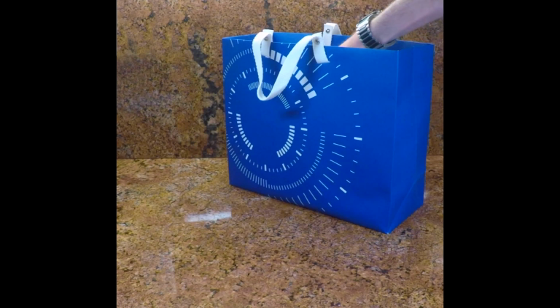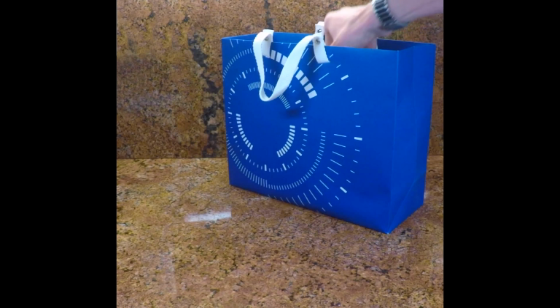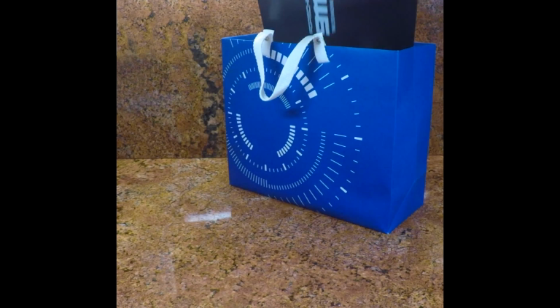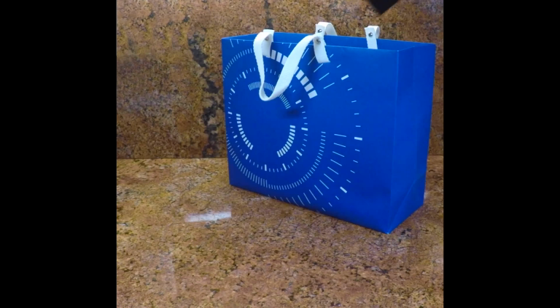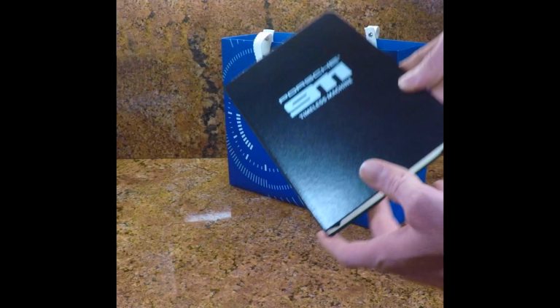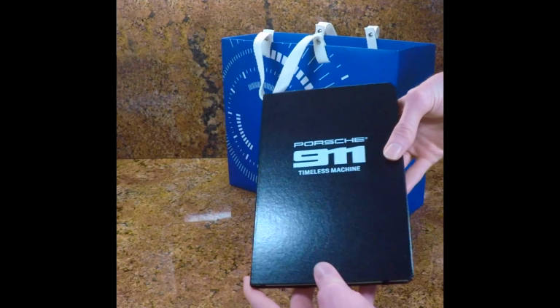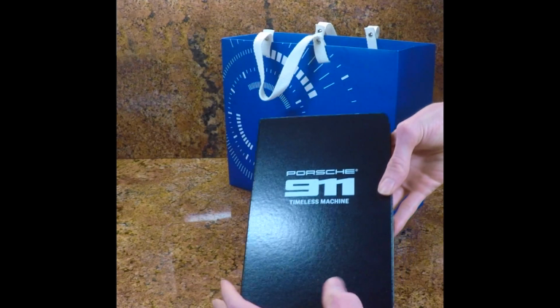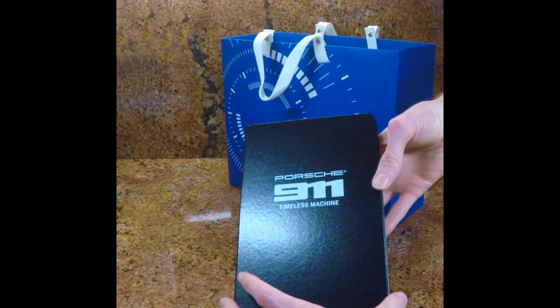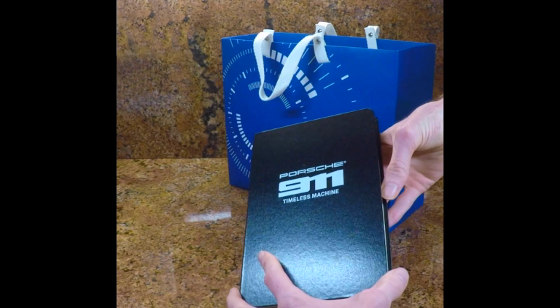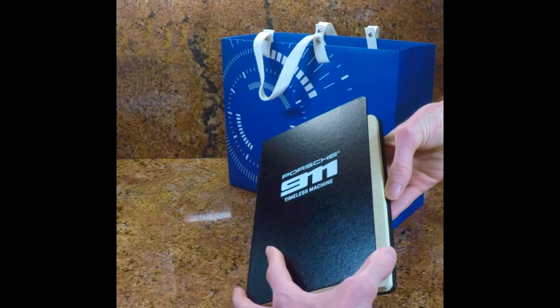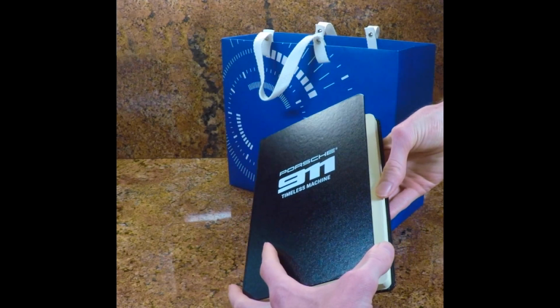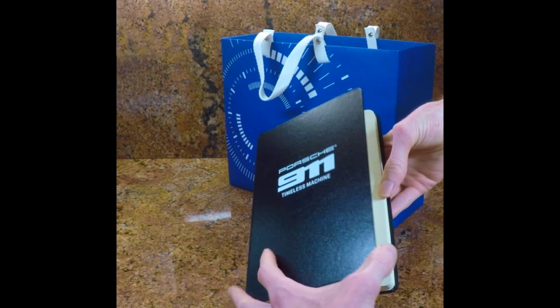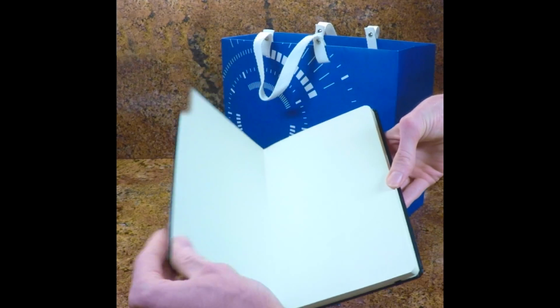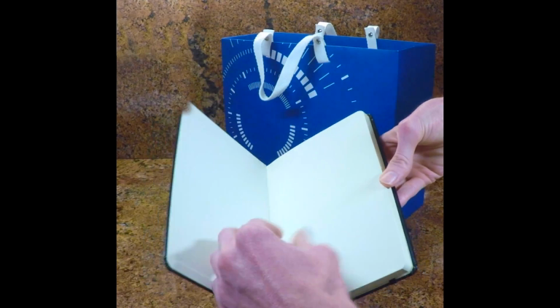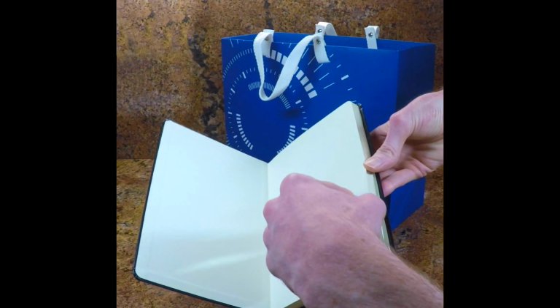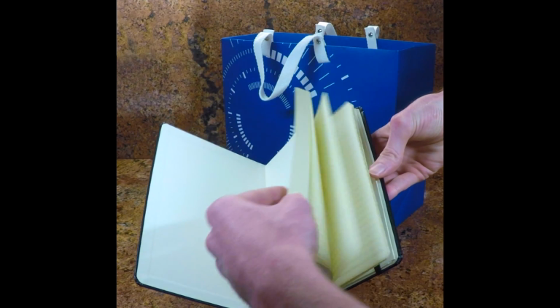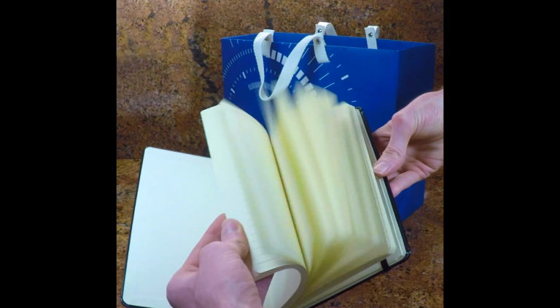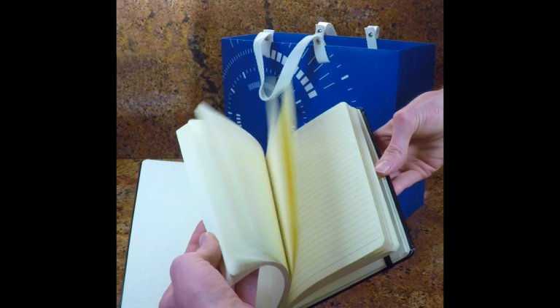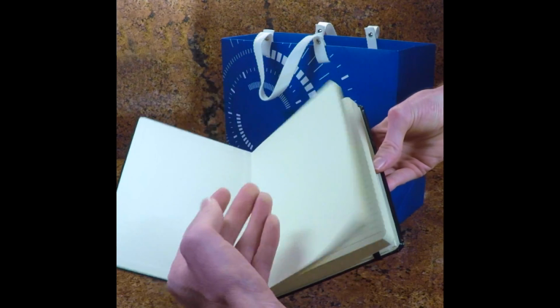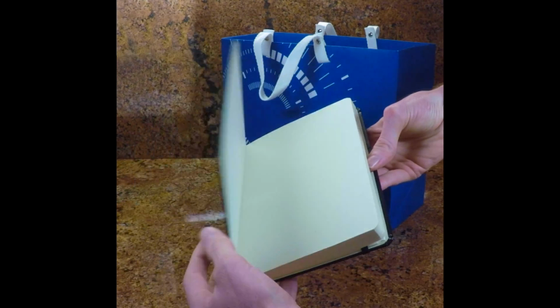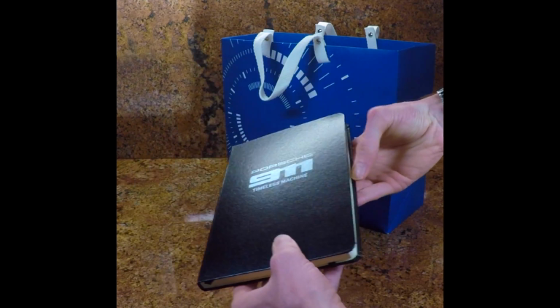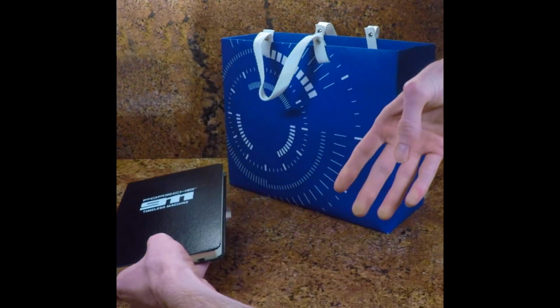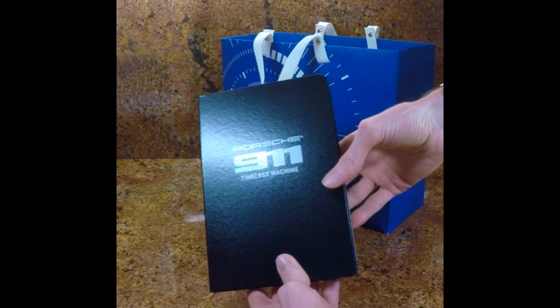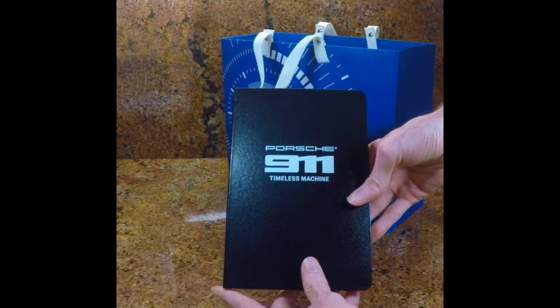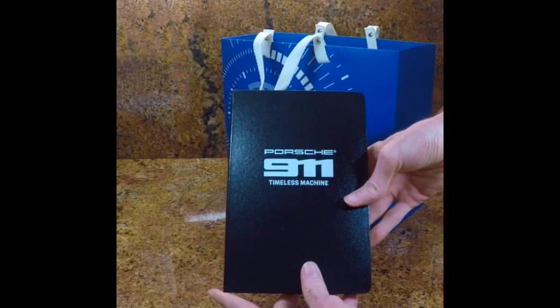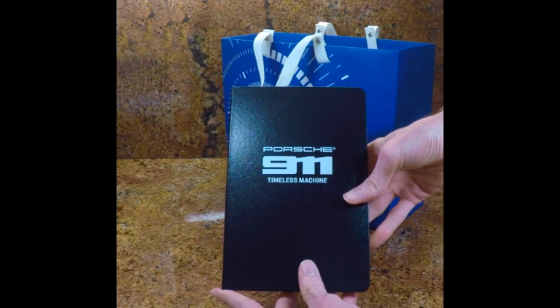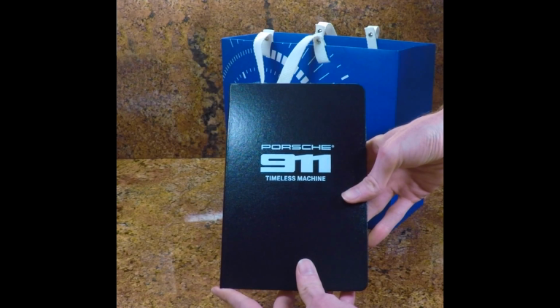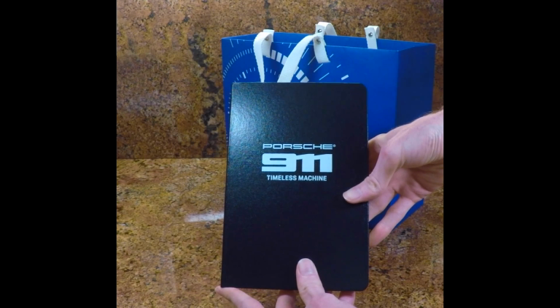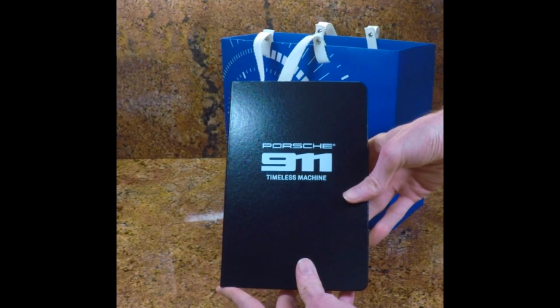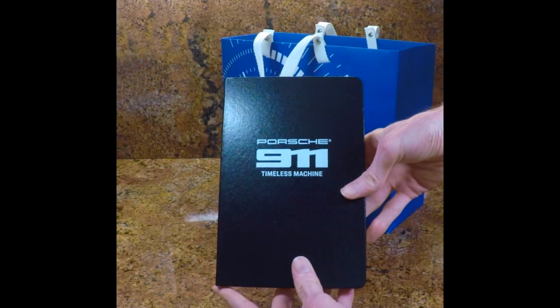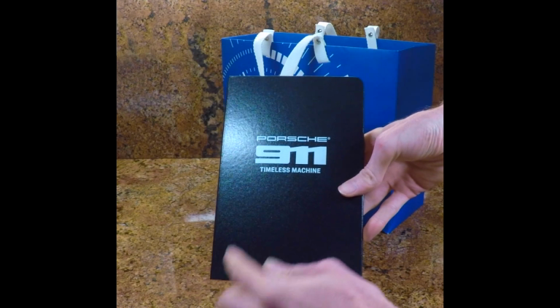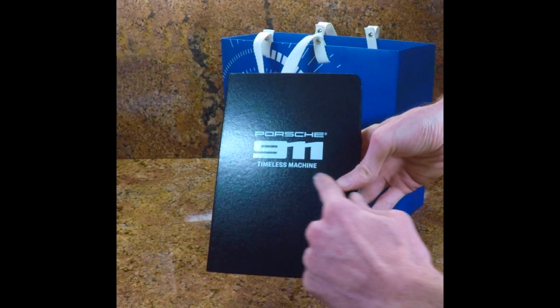The press kit includes the following items. This Moleskine notebook with the Porsche 911 logo on it. It says Timeless Machine.